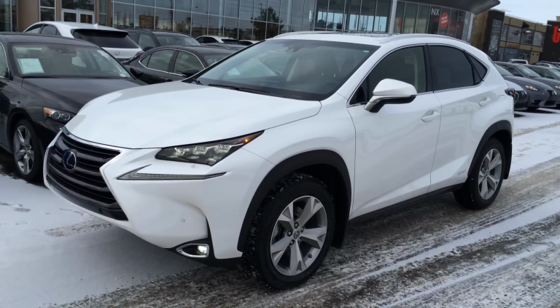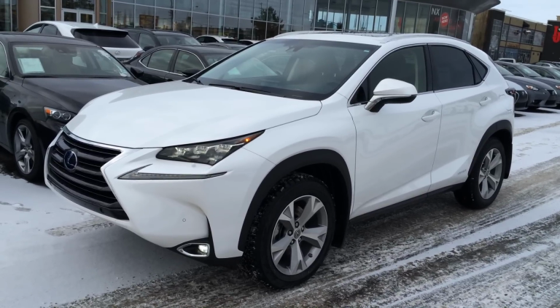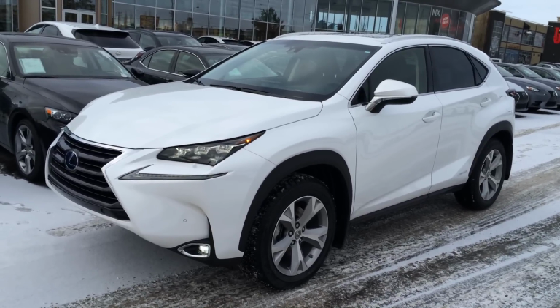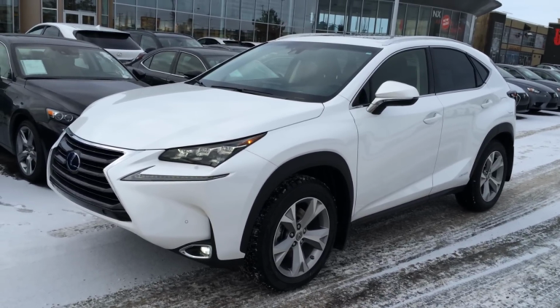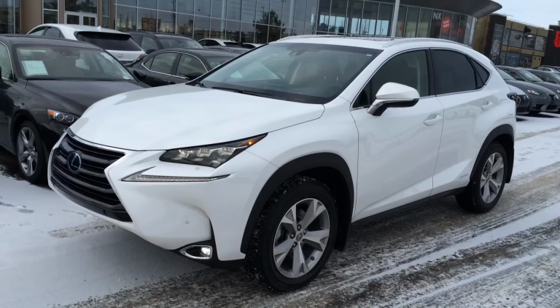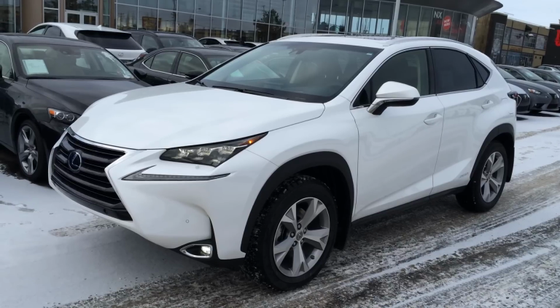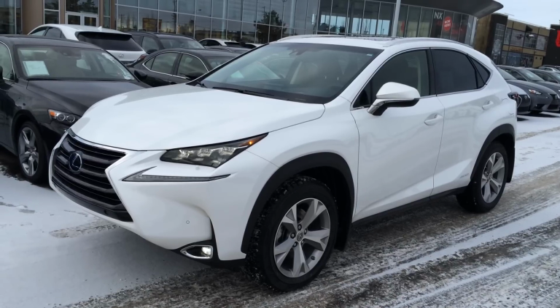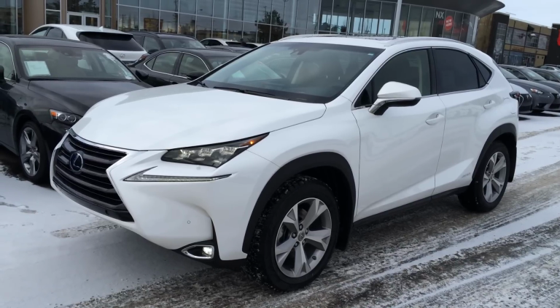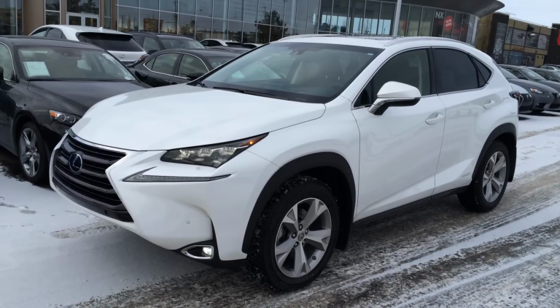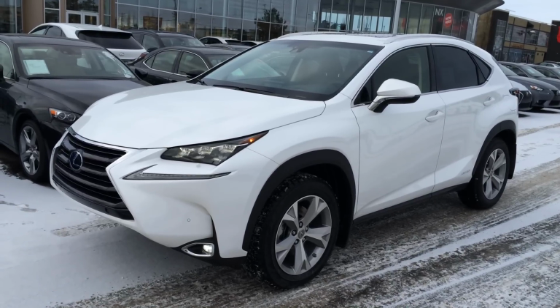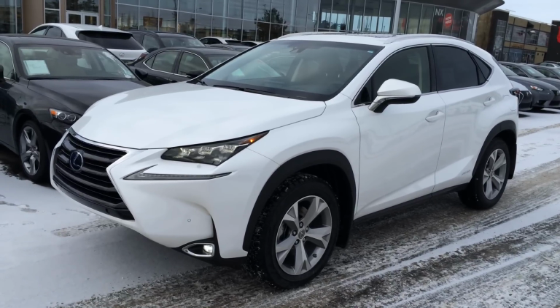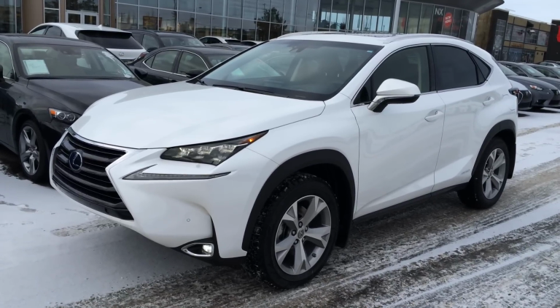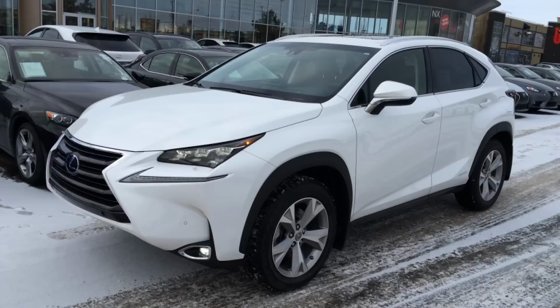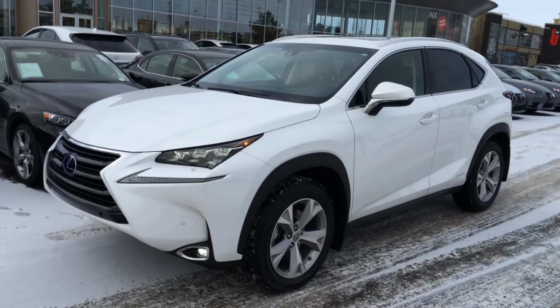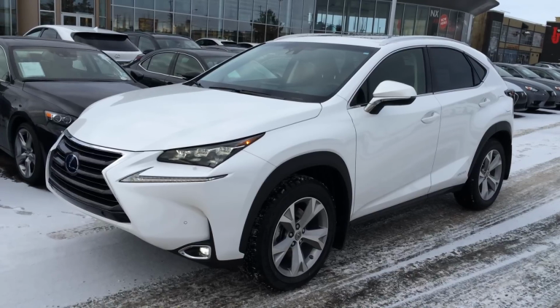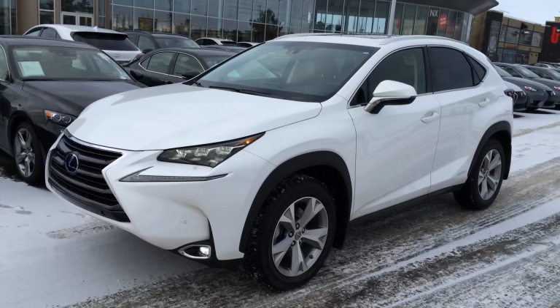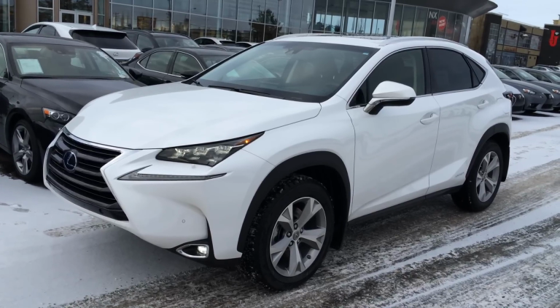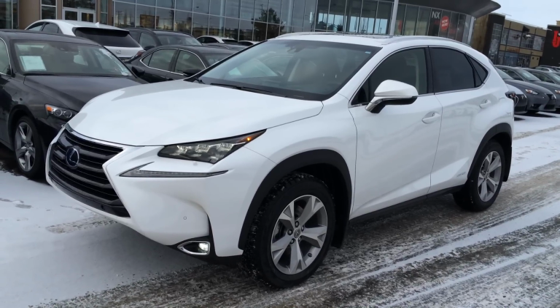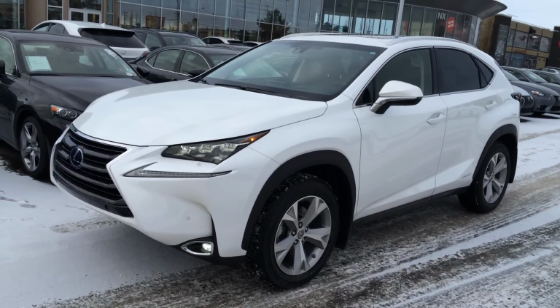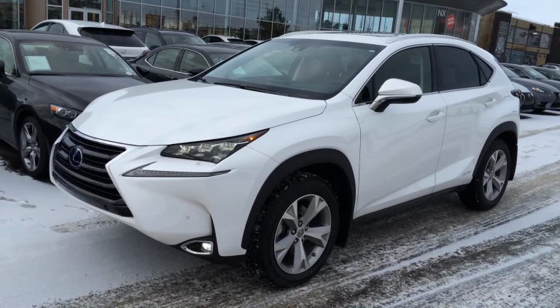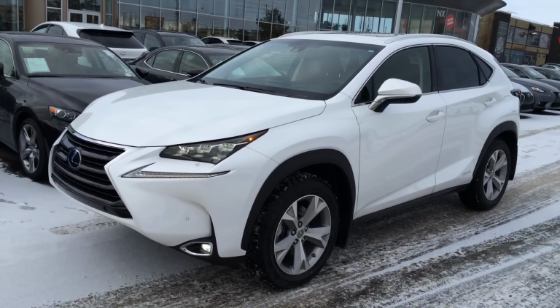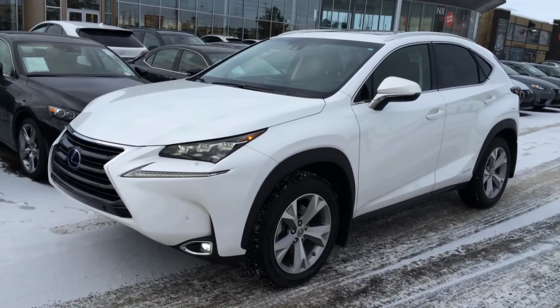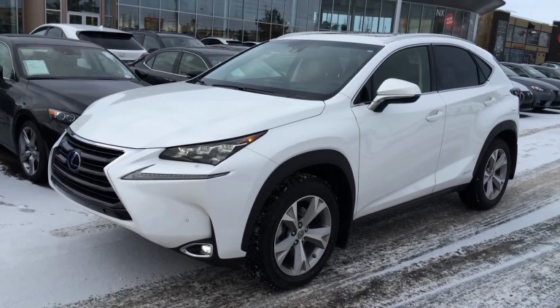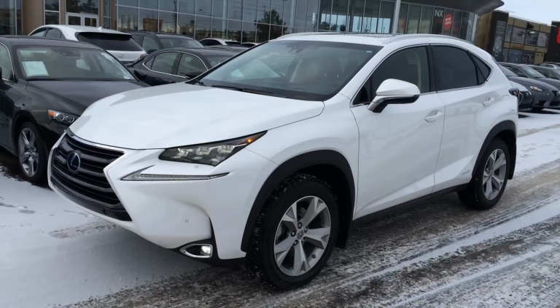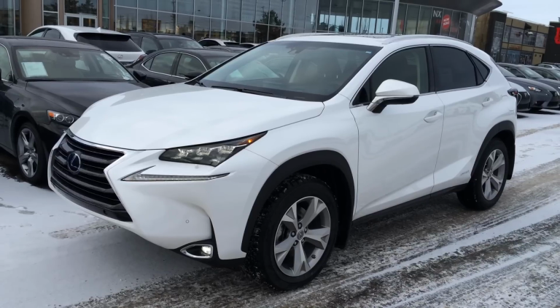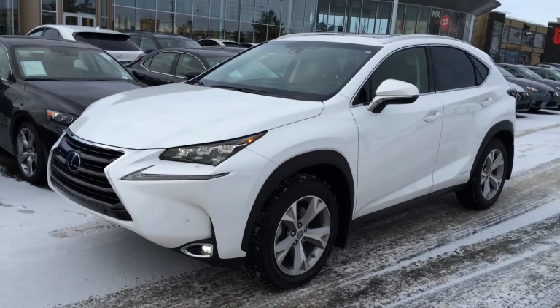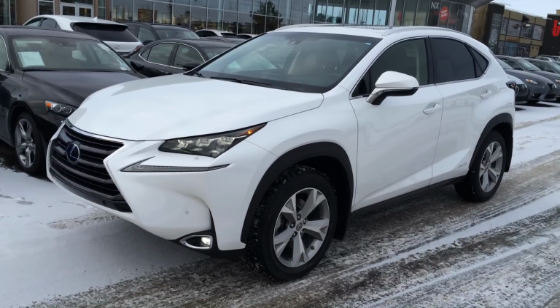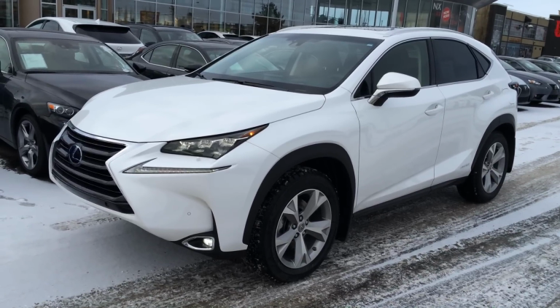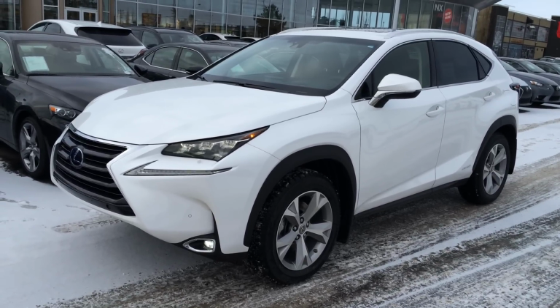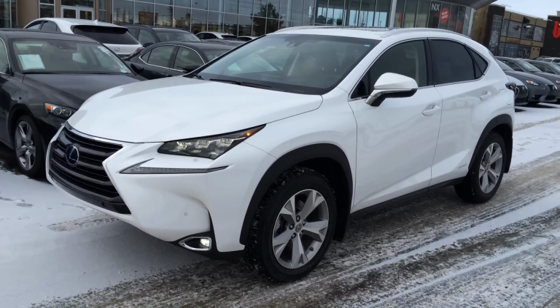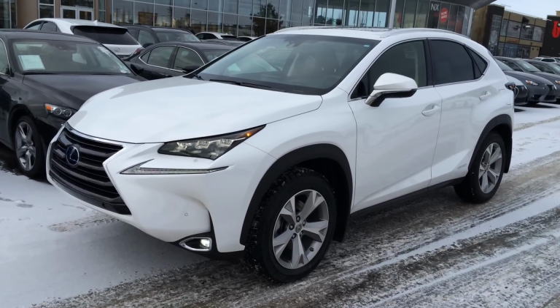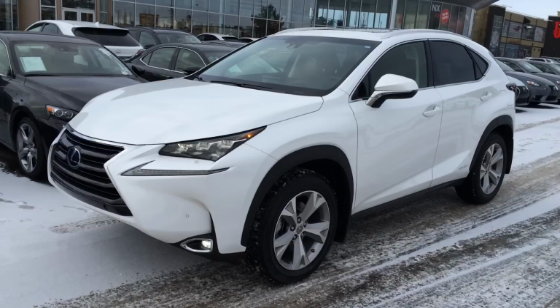We have vehicle stability, traction, hill assist controls, ABS, drive mode select, and eight airbags. We have the eminent white exterior with black leather seating inside and interior wood trim. It is four-door, five-passenger. This one is standard equipment.